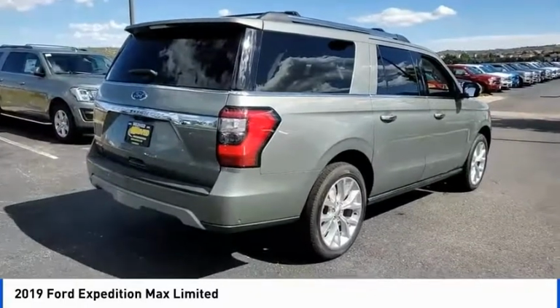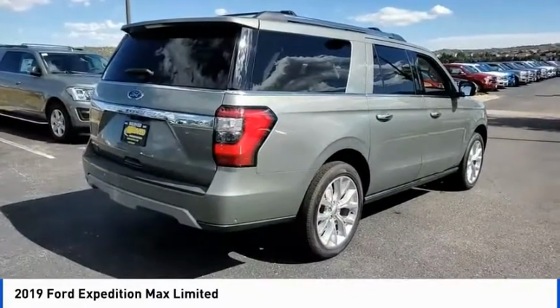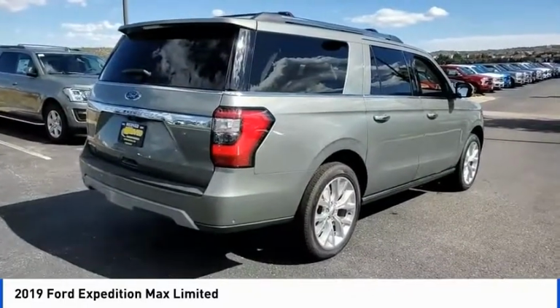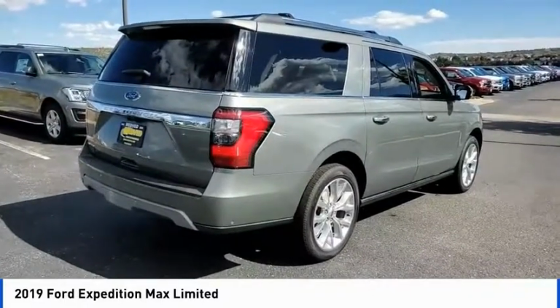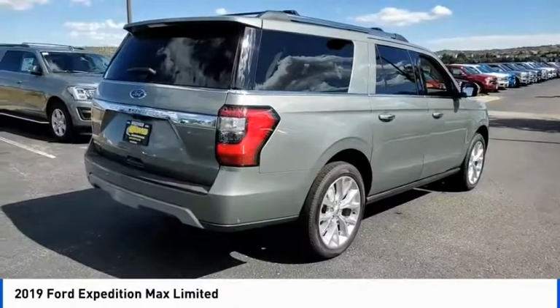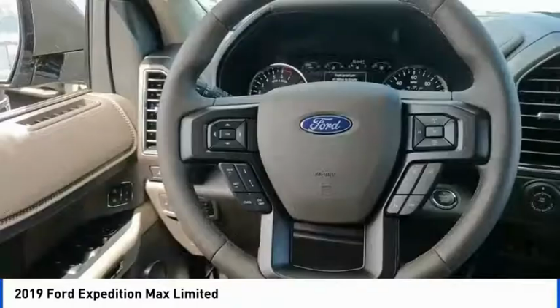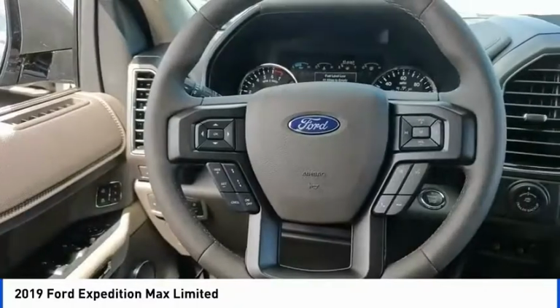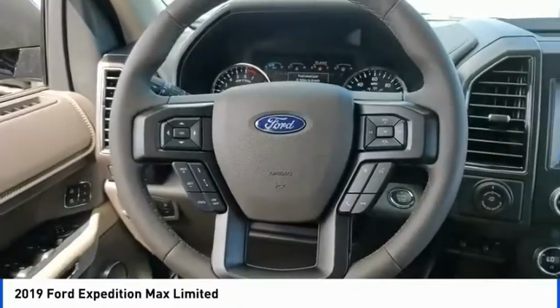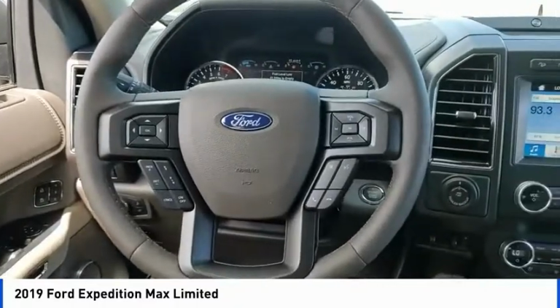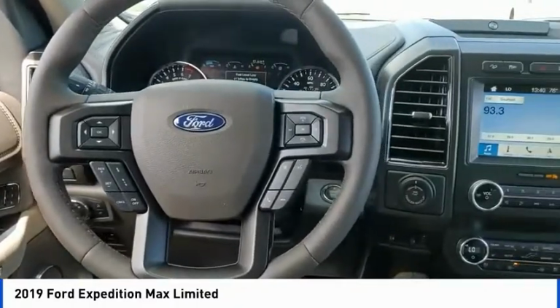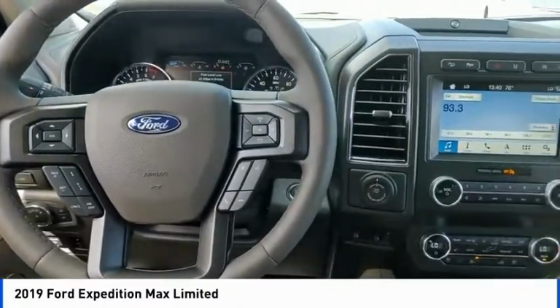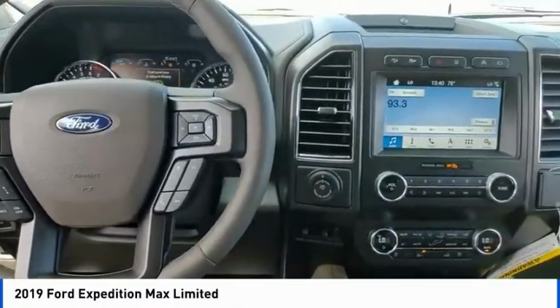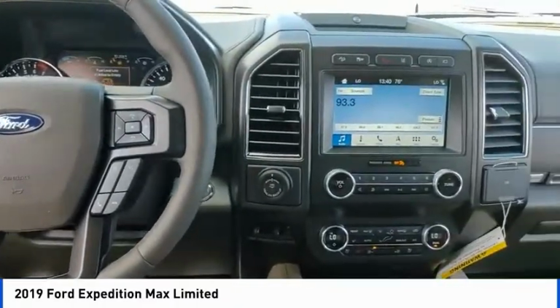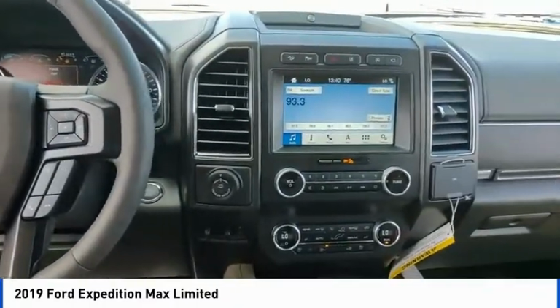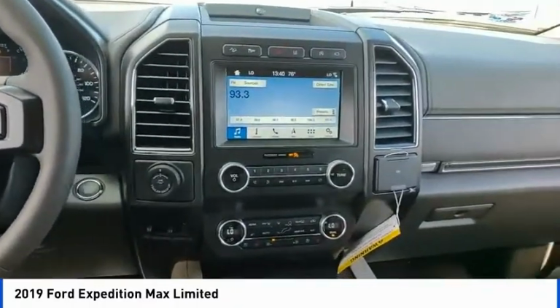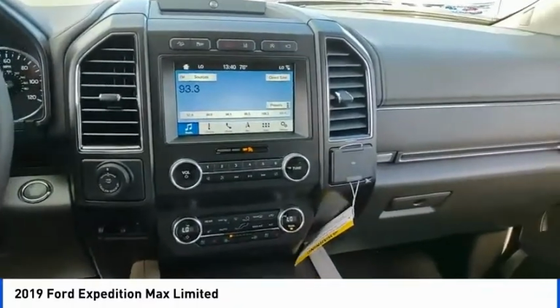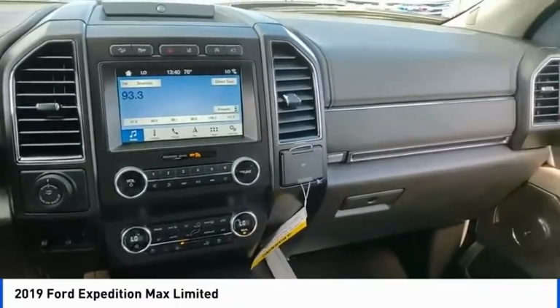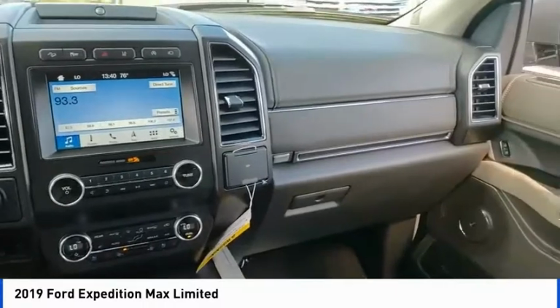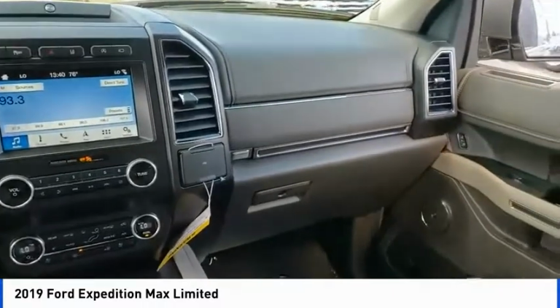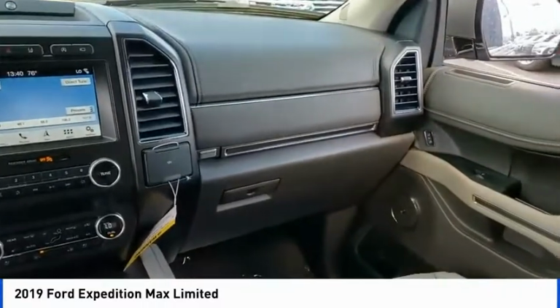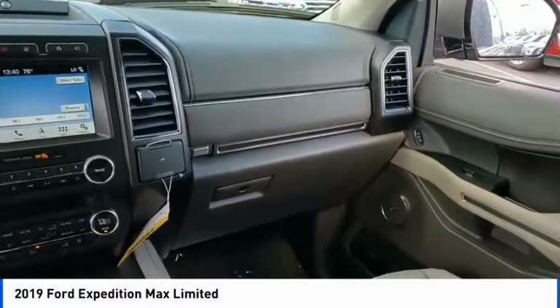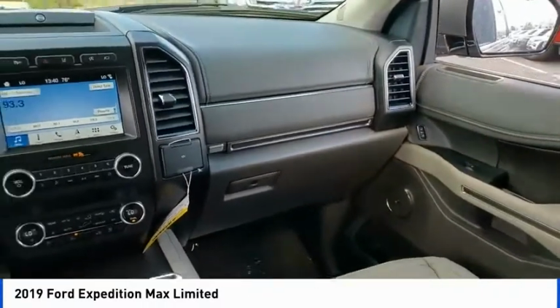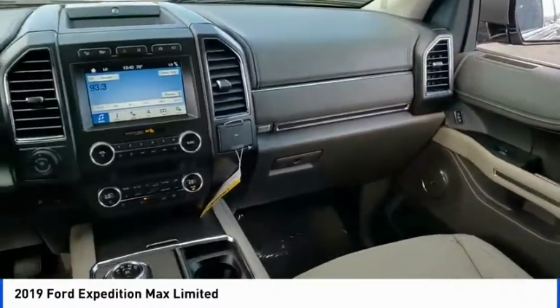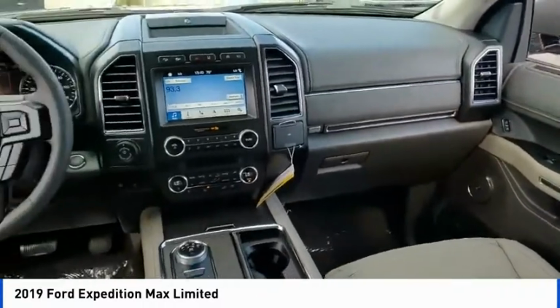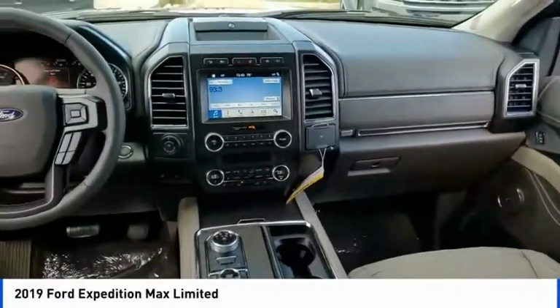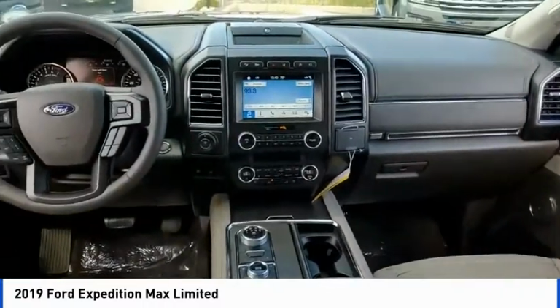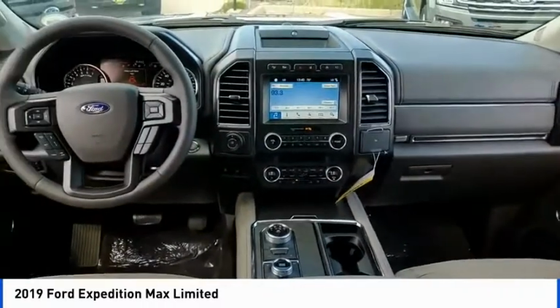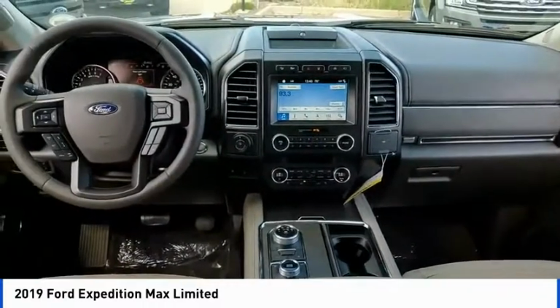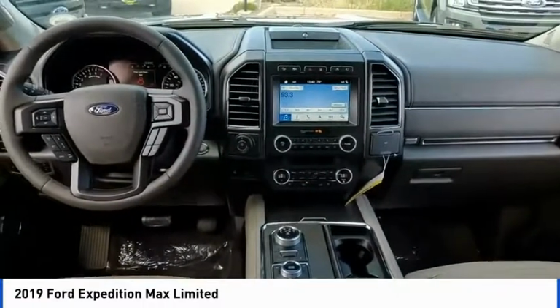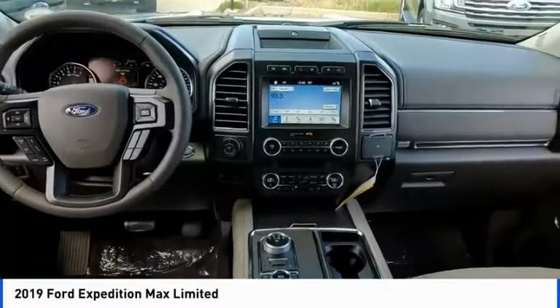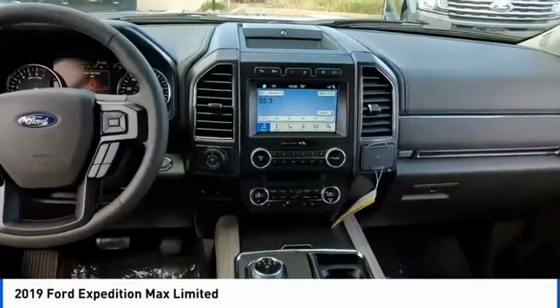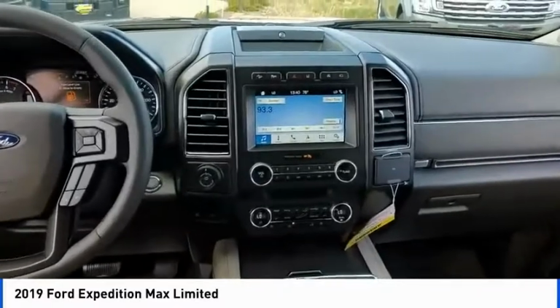Electronic stability control, power lift gate, brake assist, traction control, remote keyless entry, fog lights, speed control, four wheel disc brakes, ventilated front seats, rear window defroster.